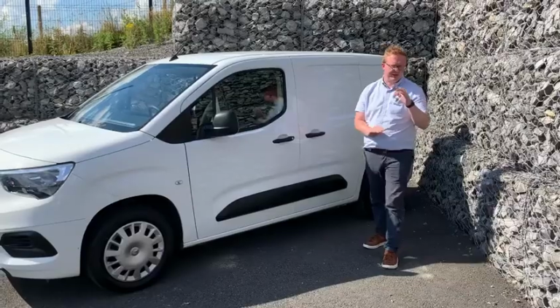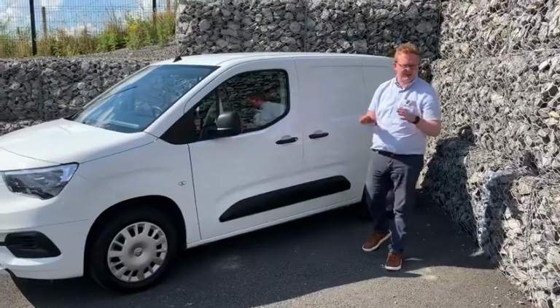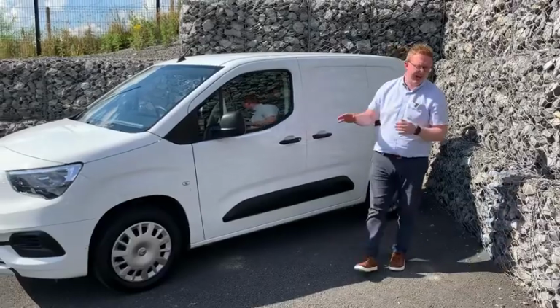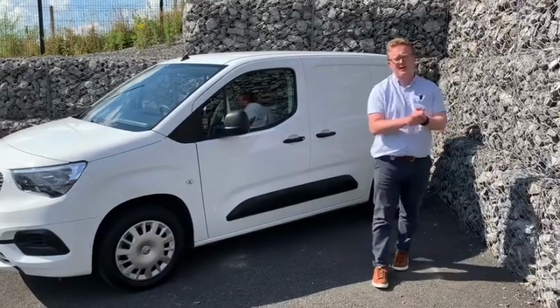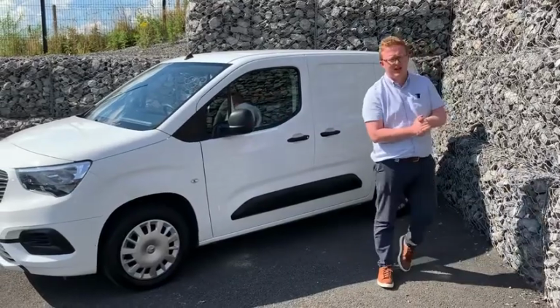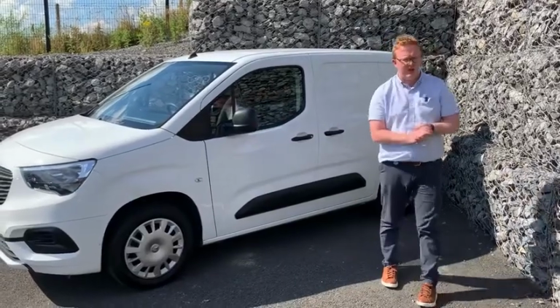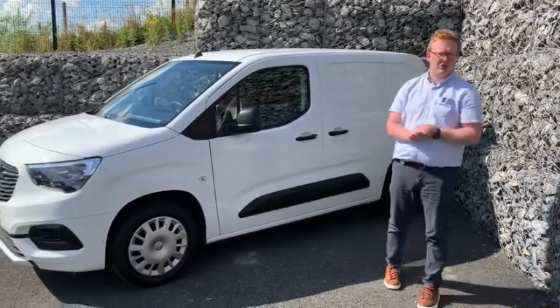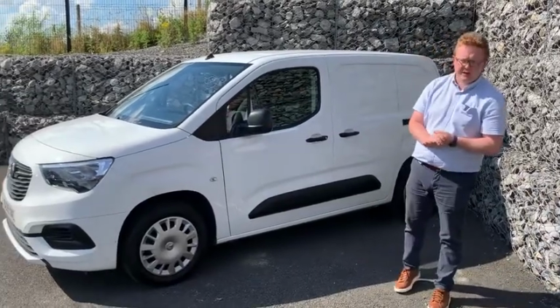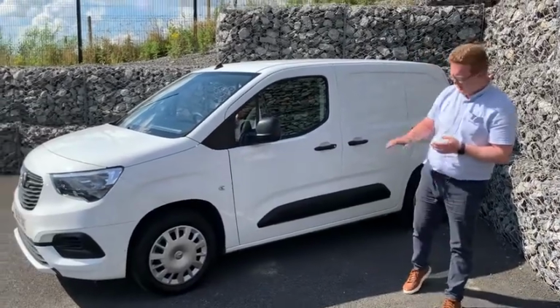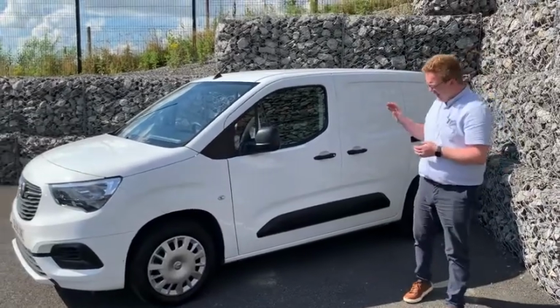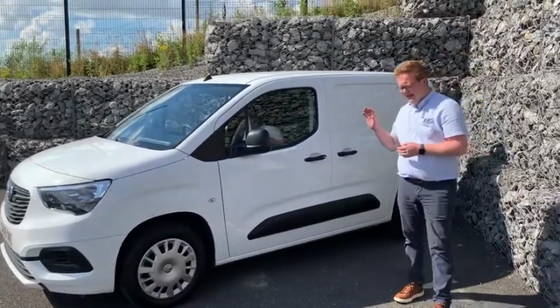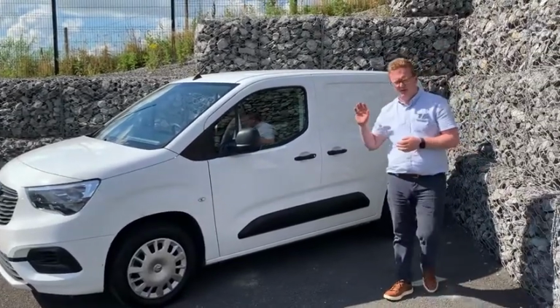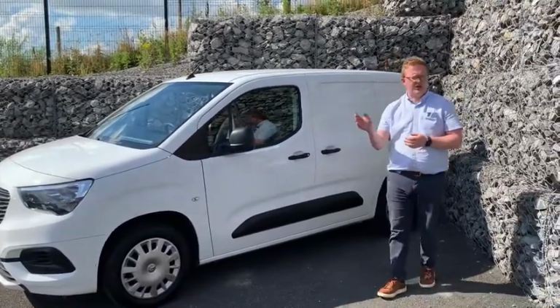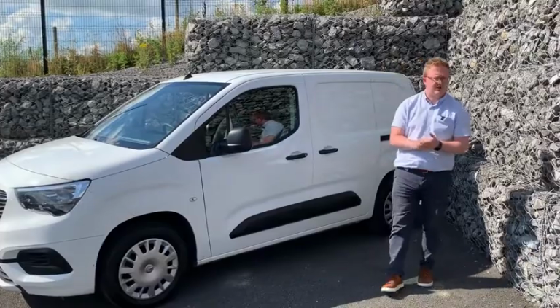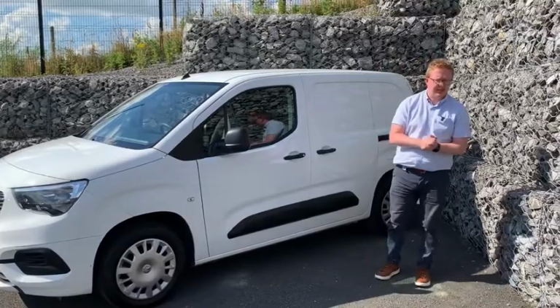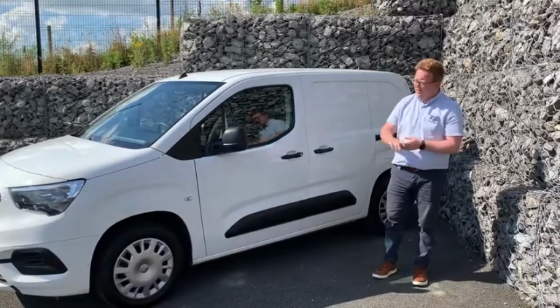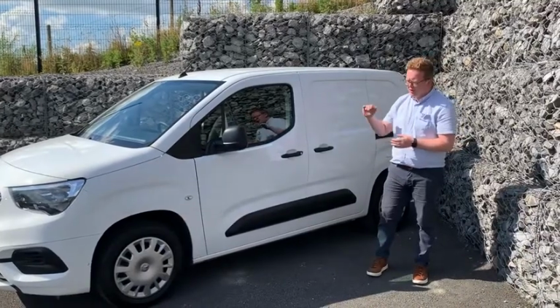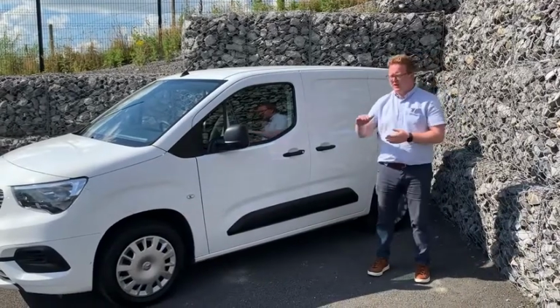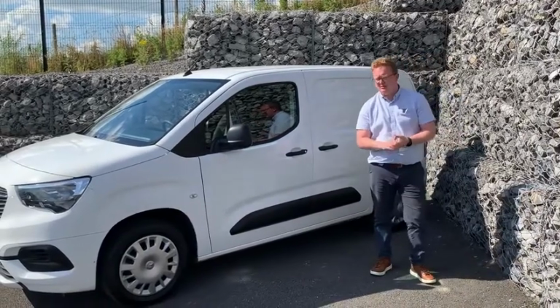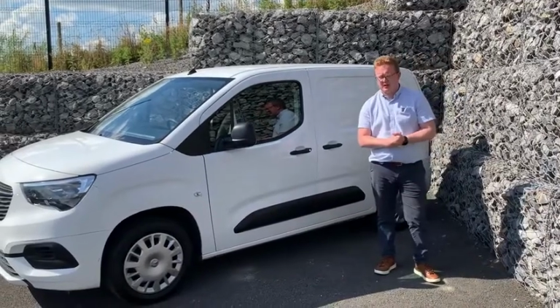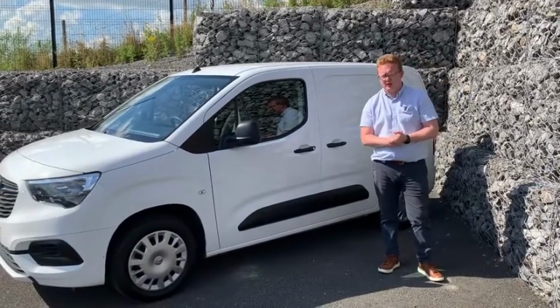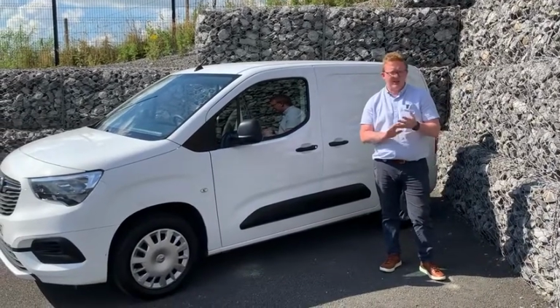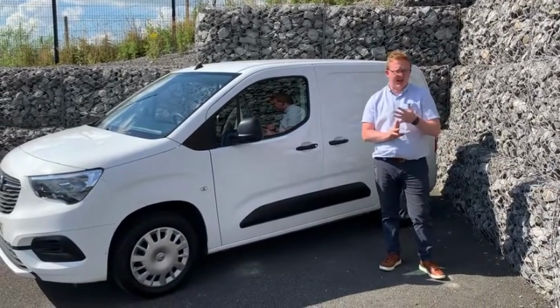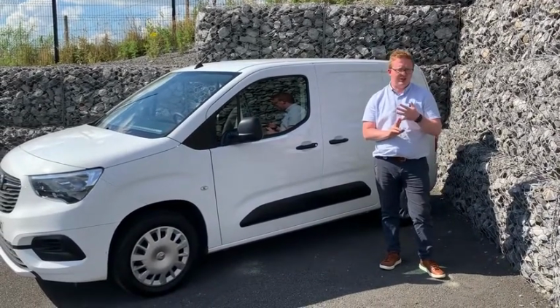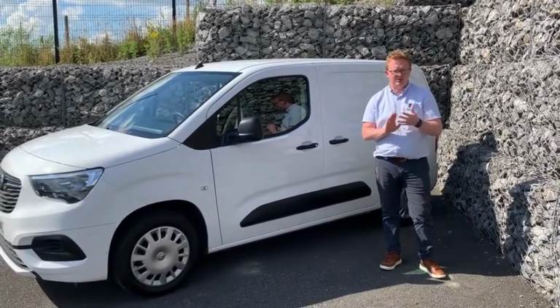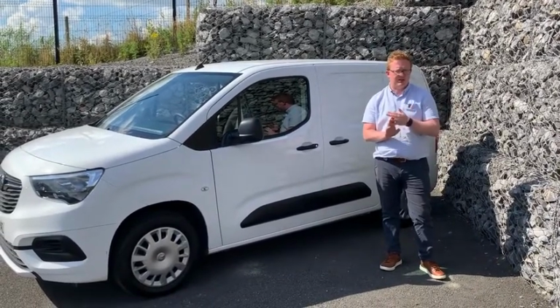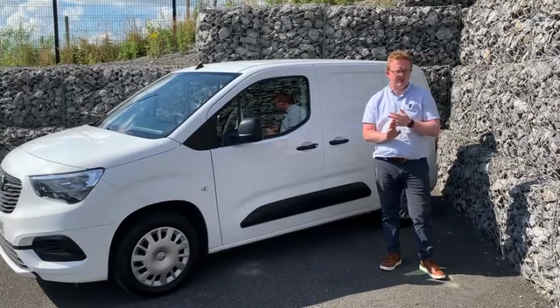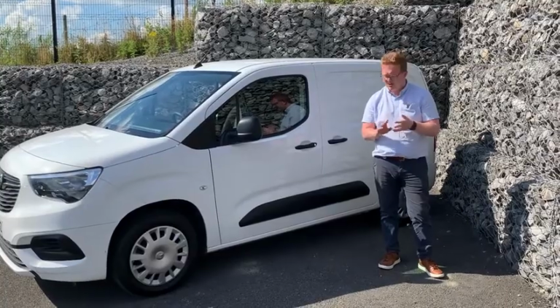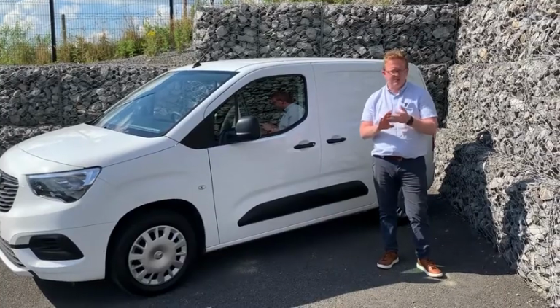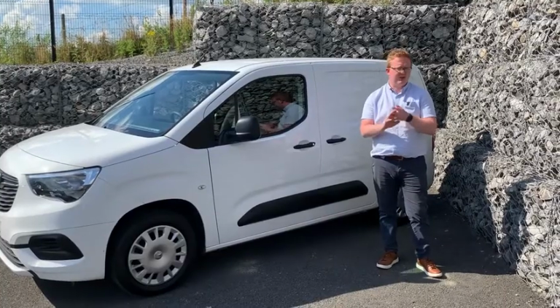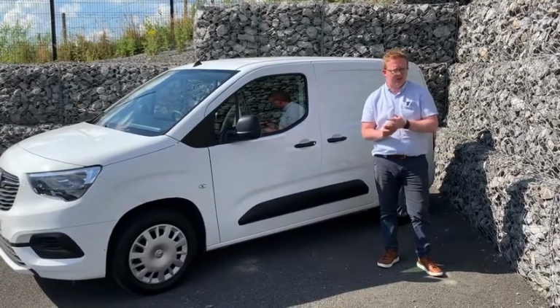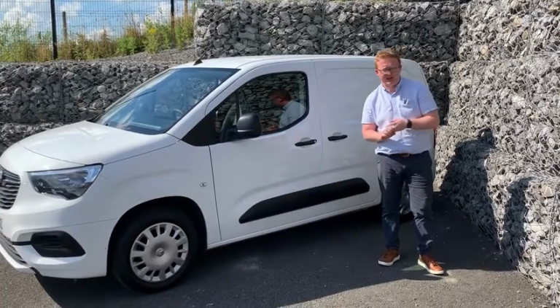I've got this fantastic 2020 Vauxhall Combo van here, fresh into stock just today, 39,000 miles on the clock. It has air conditioning, parking sensors, Bluetooth and automatic lights.